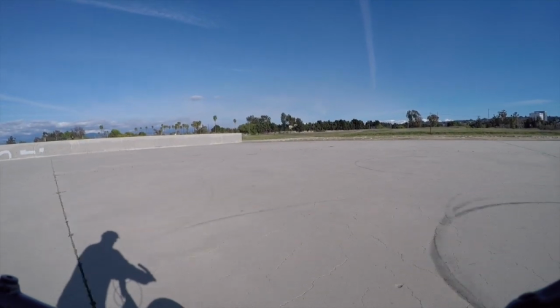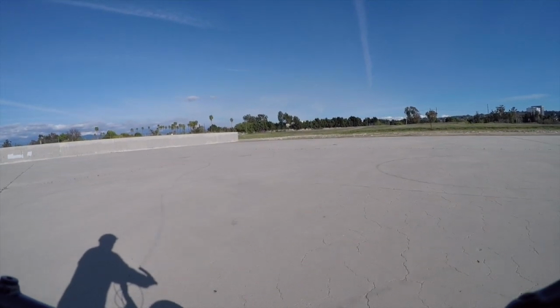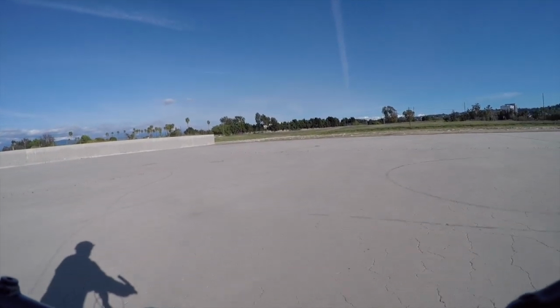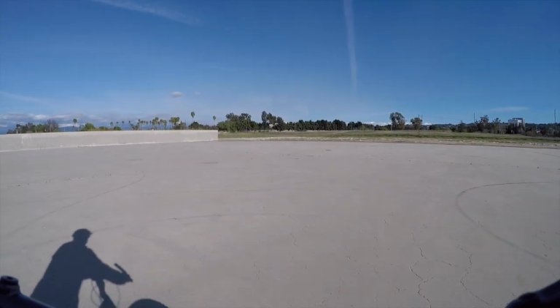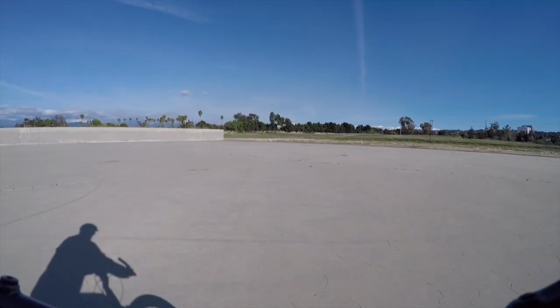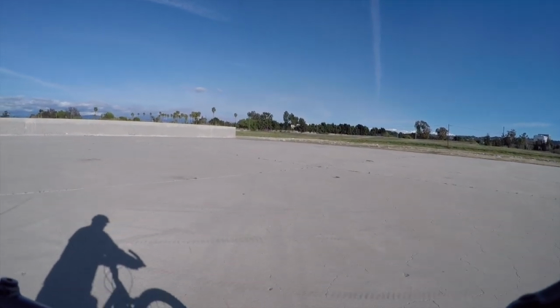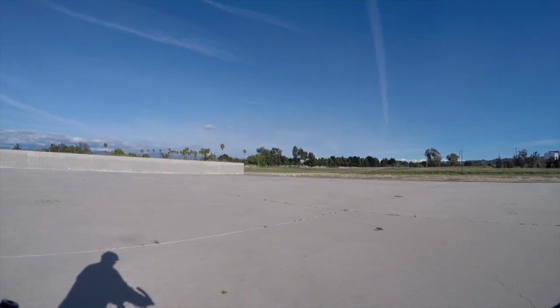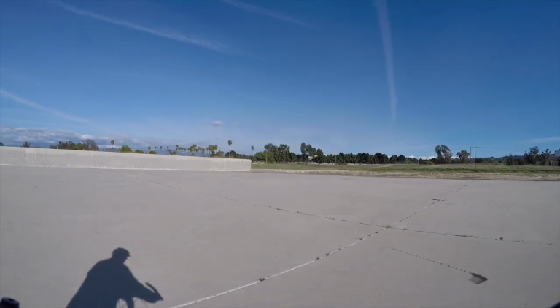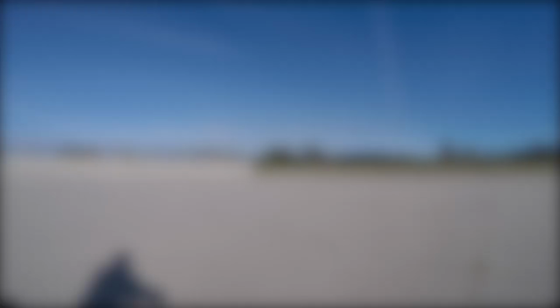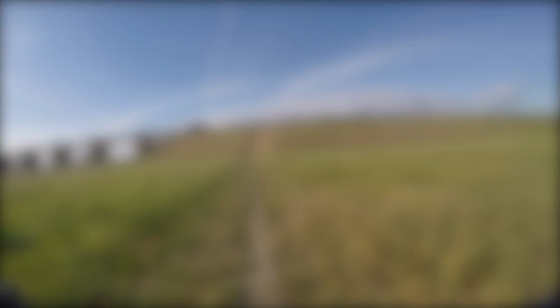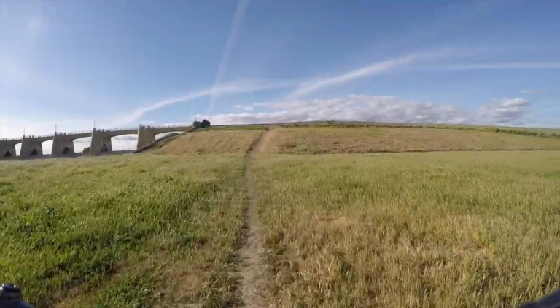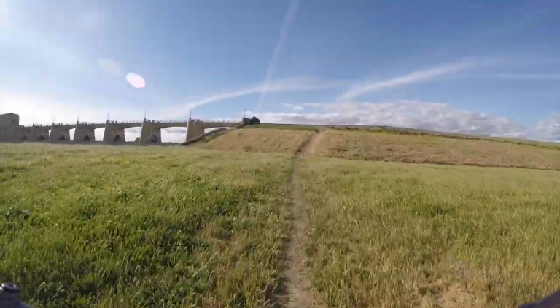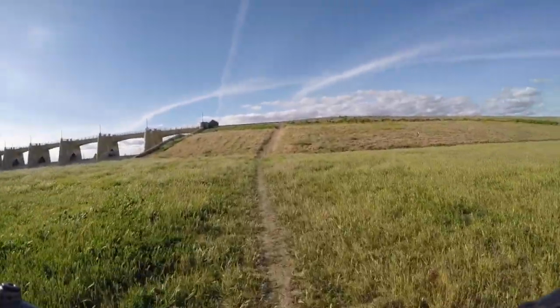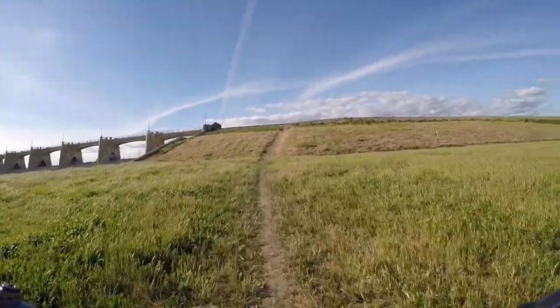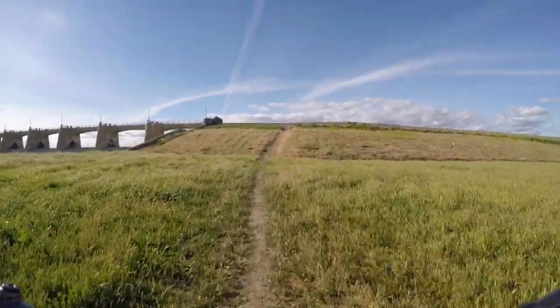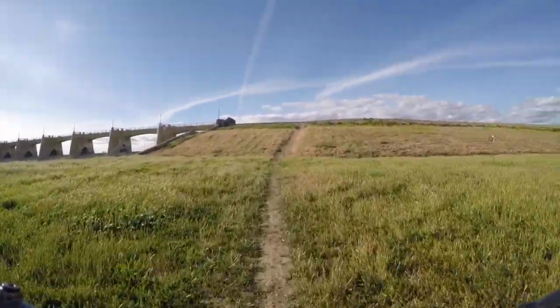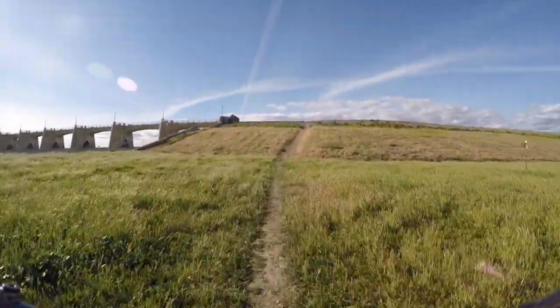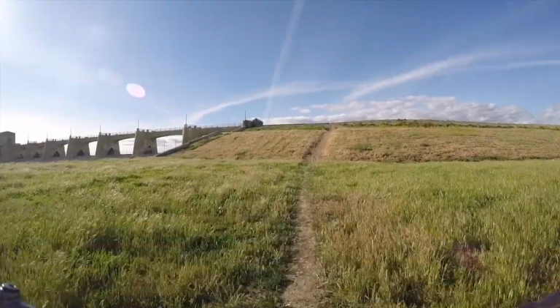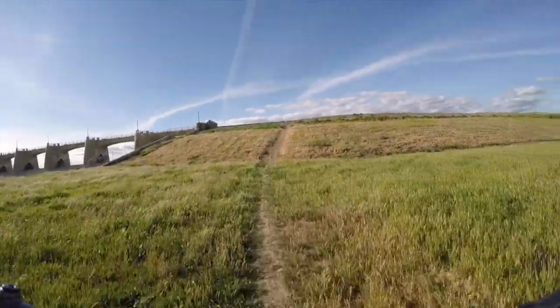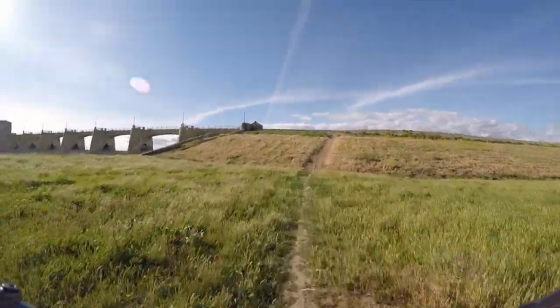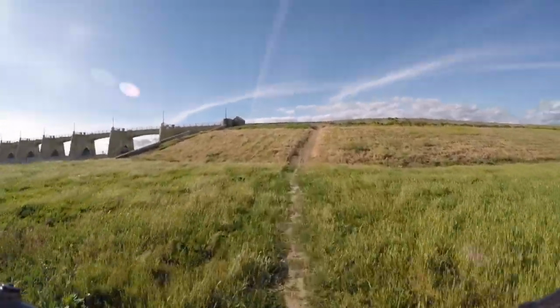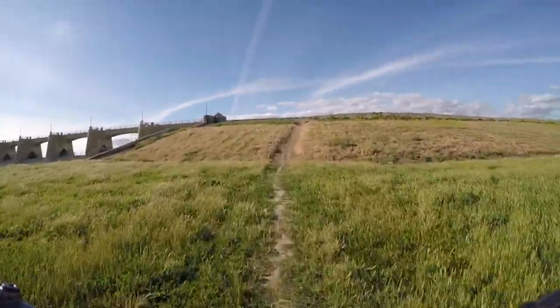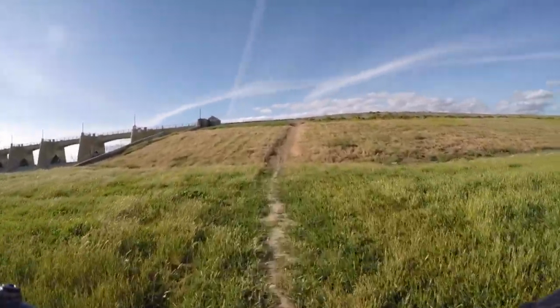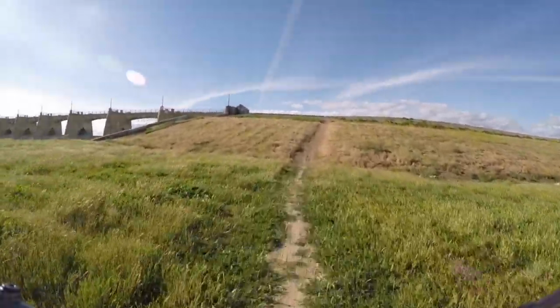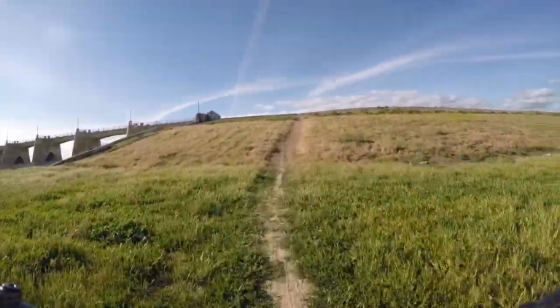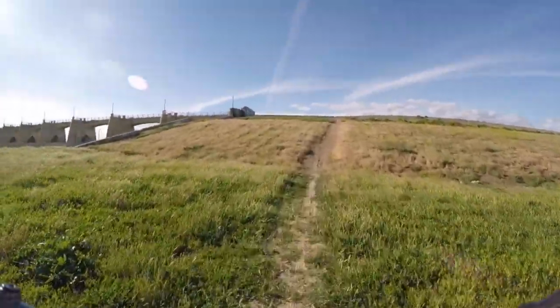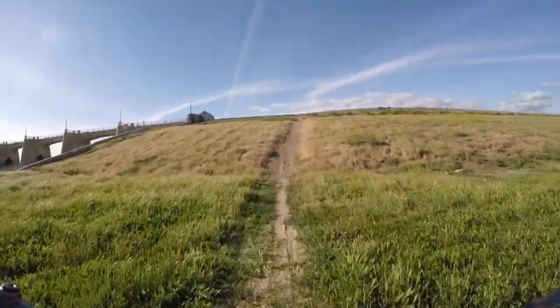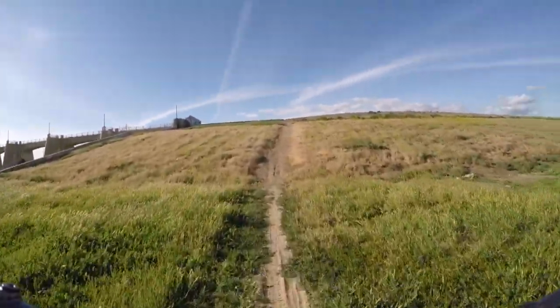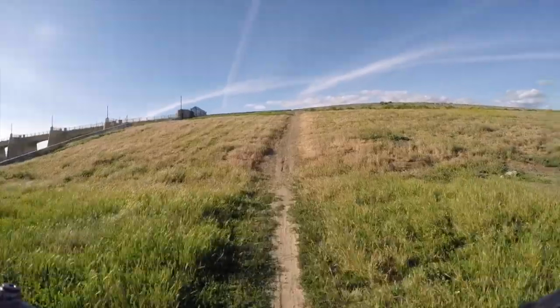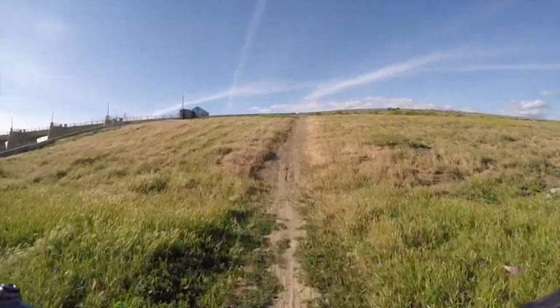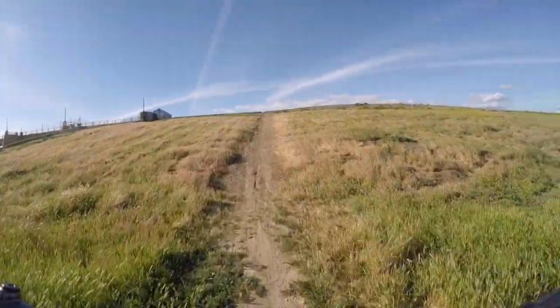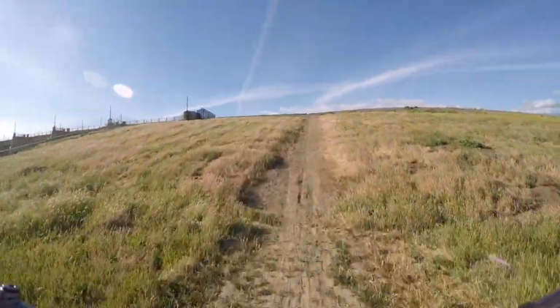I'll show you some scenery of what I go through to get back. Instead of taking that paved road, I went down. This is kind of a shortcut — it's been a while since I've done this. Let's see if I can make it up. I'm in what we call granny gear, the lowest gear on my bike. Let's see if I still got it.